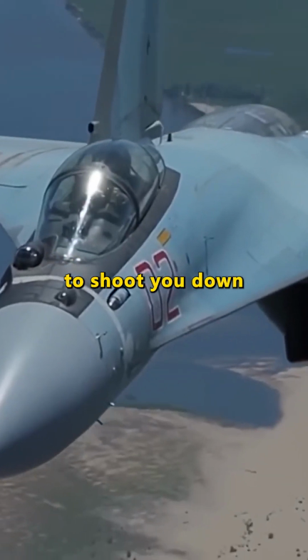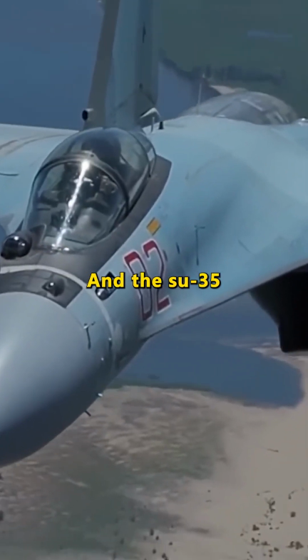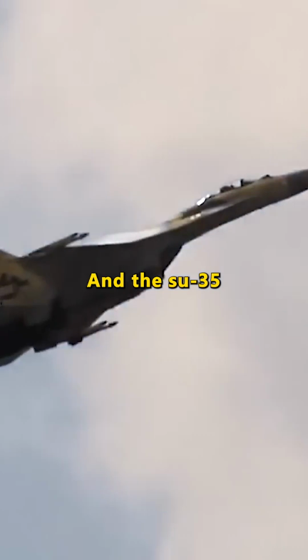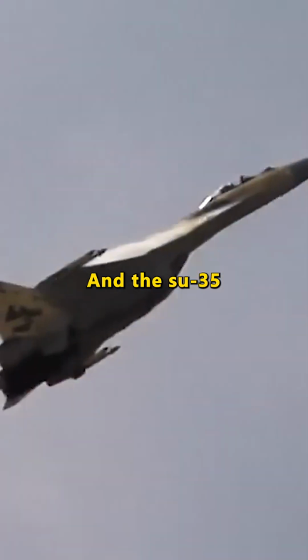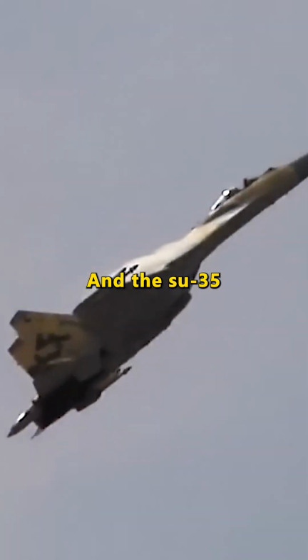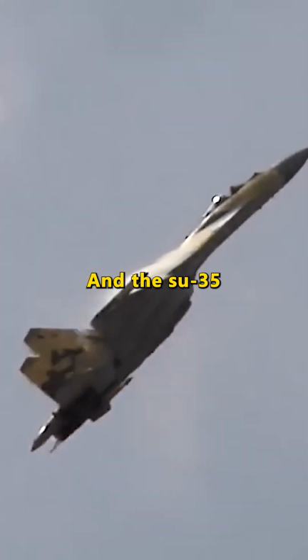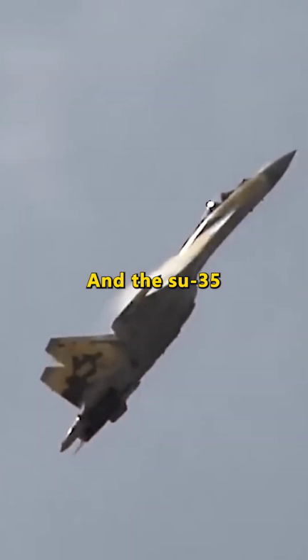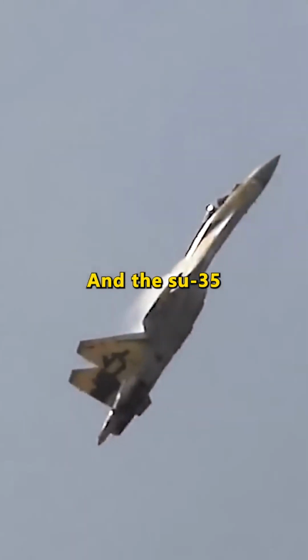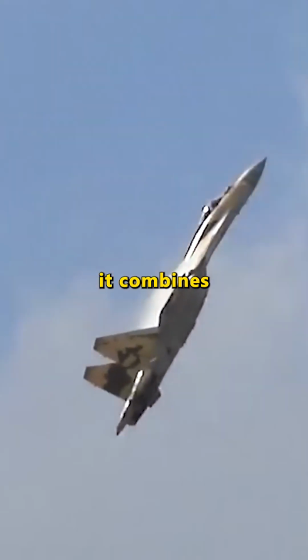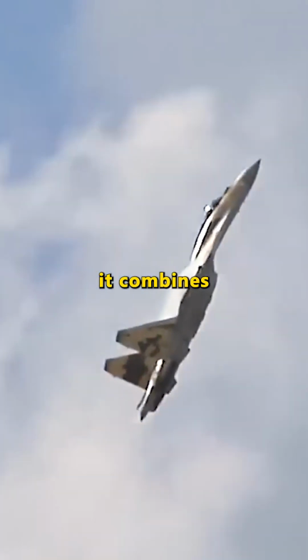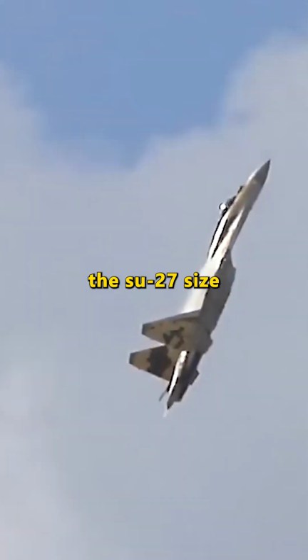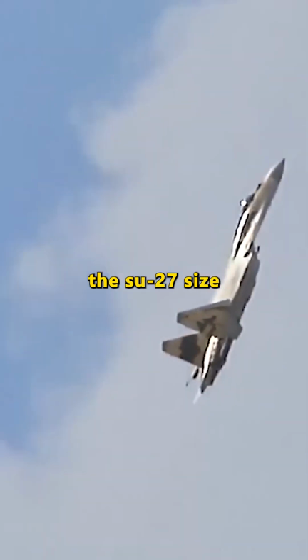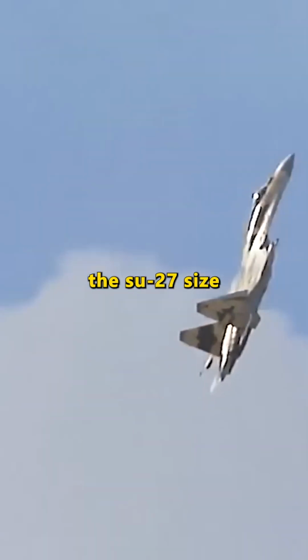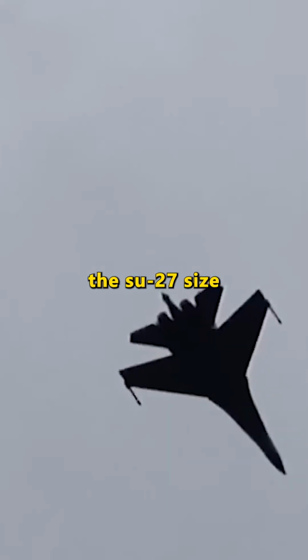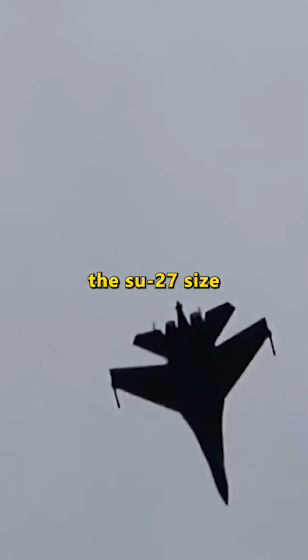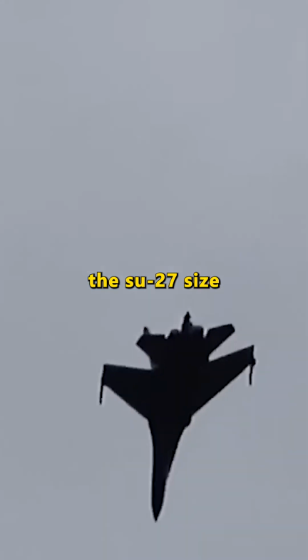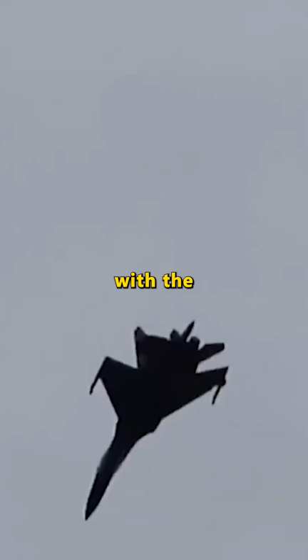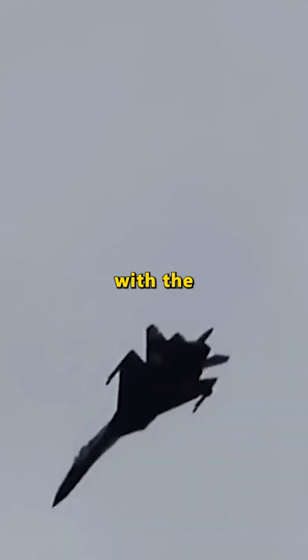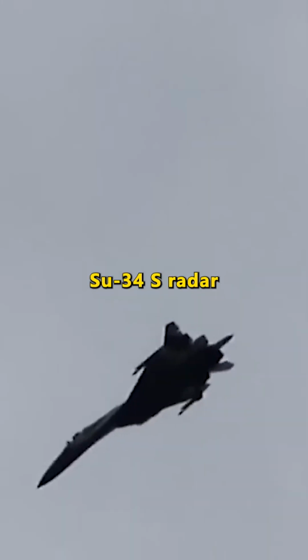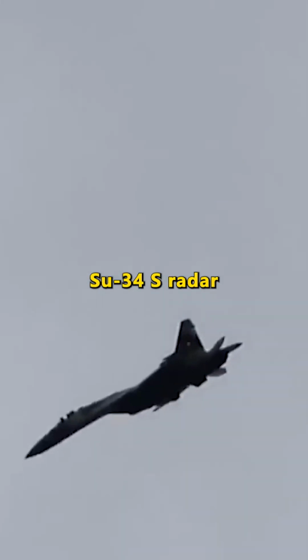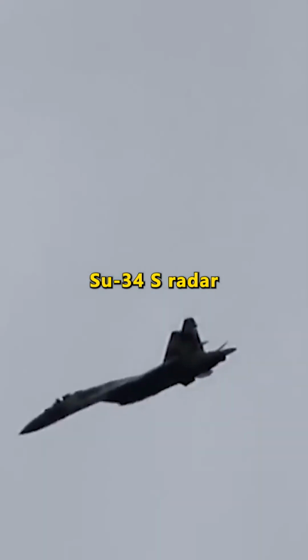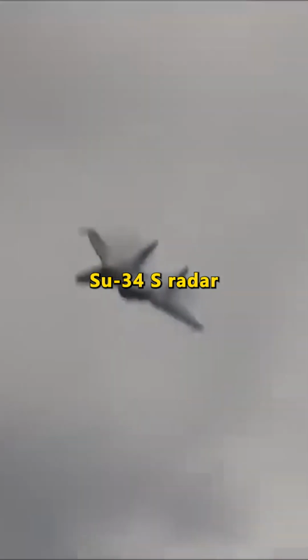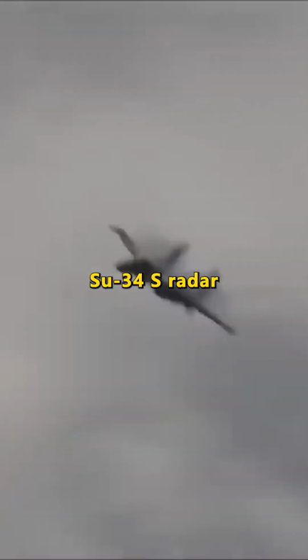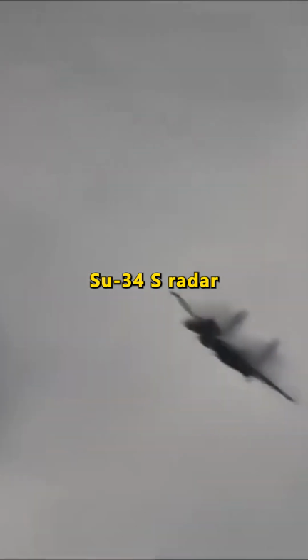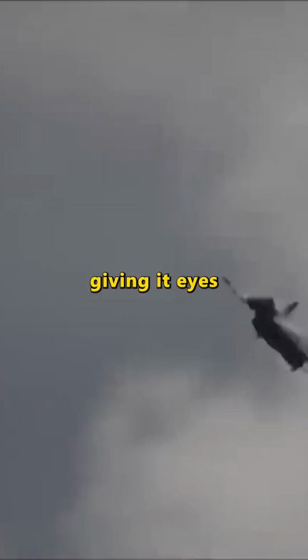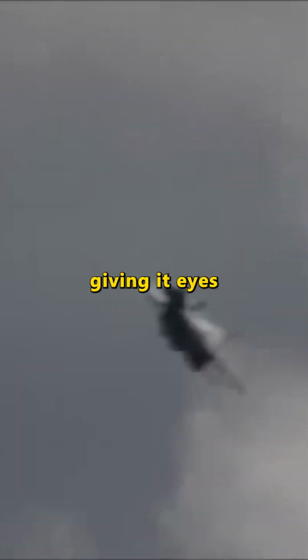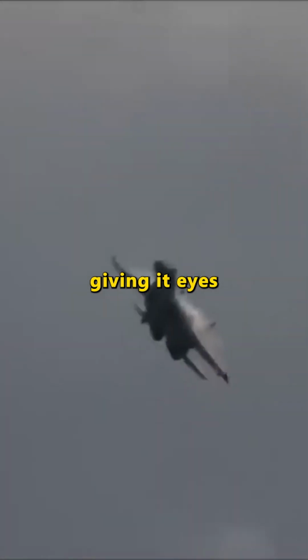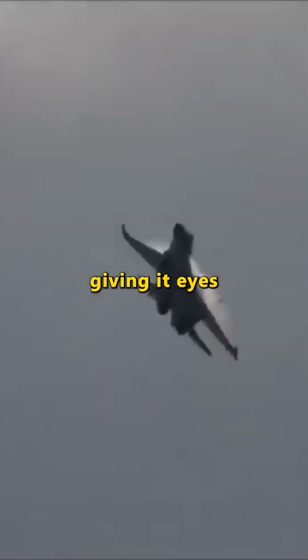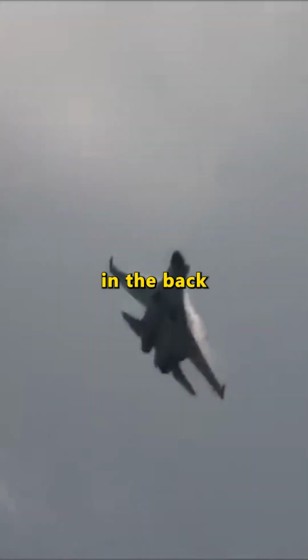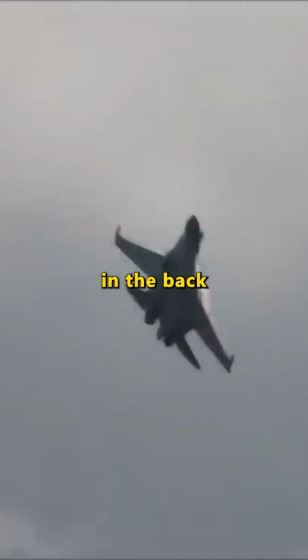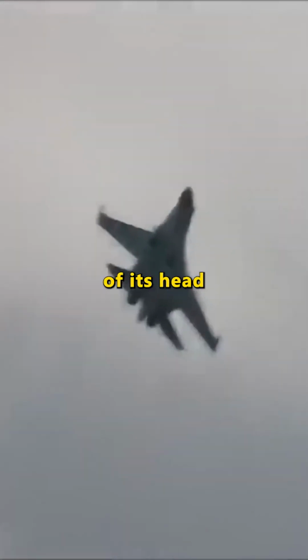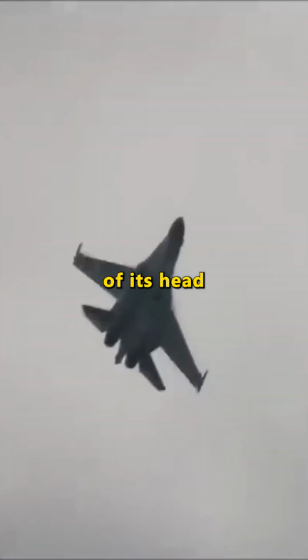And the Su-35? It combines the Su-27's size with the Su-34's radar, giving it eyes in the back of its head.